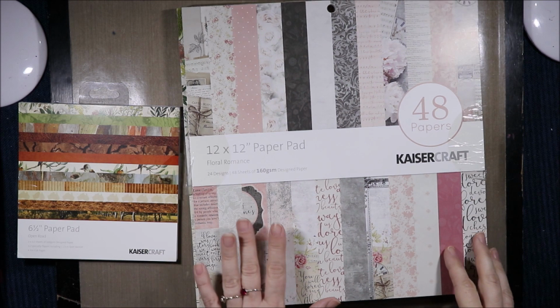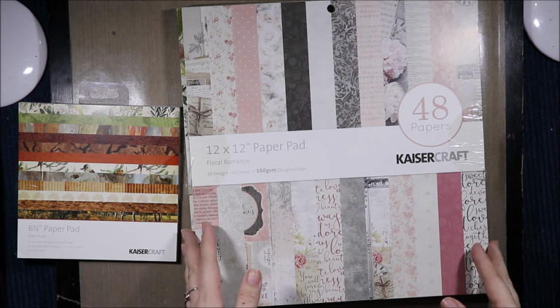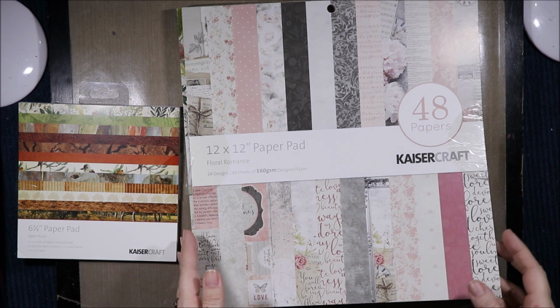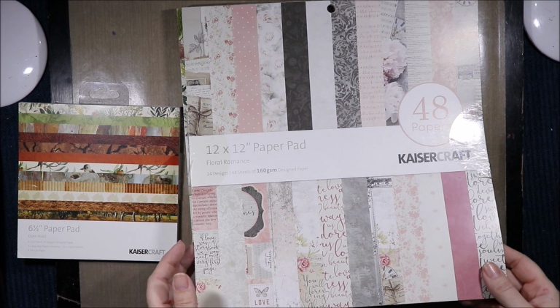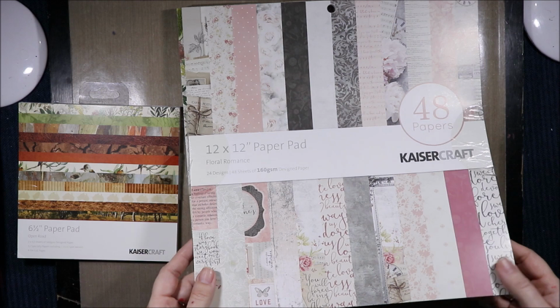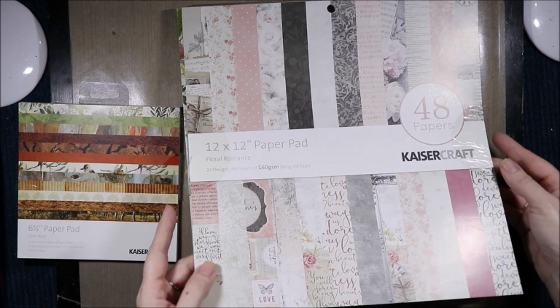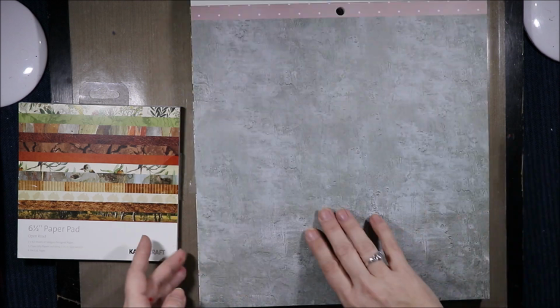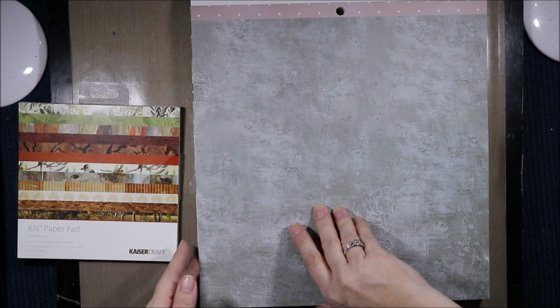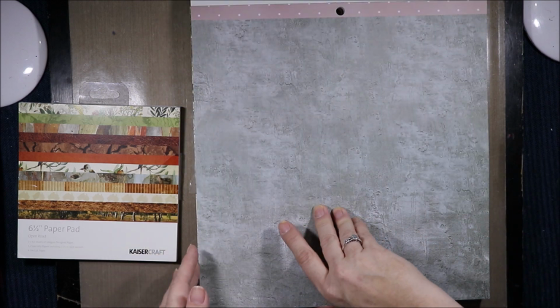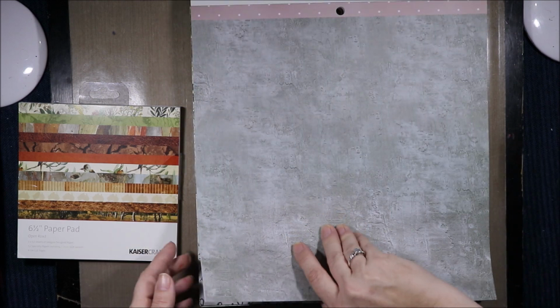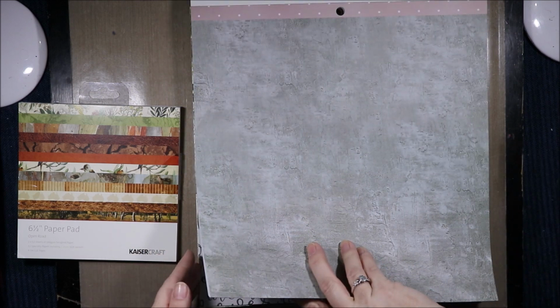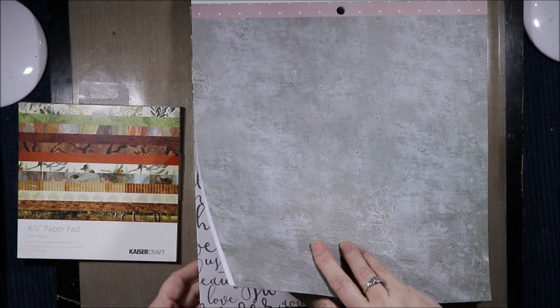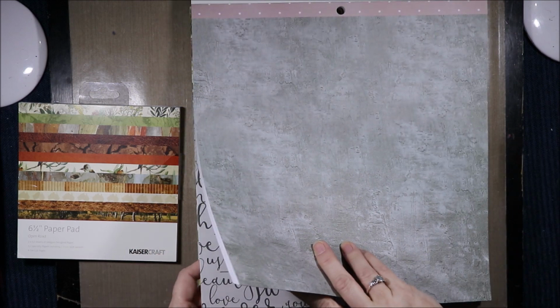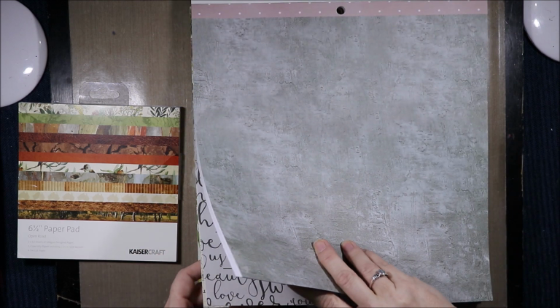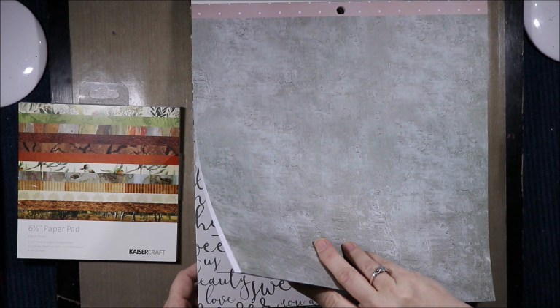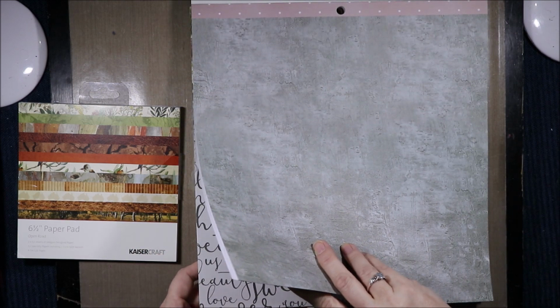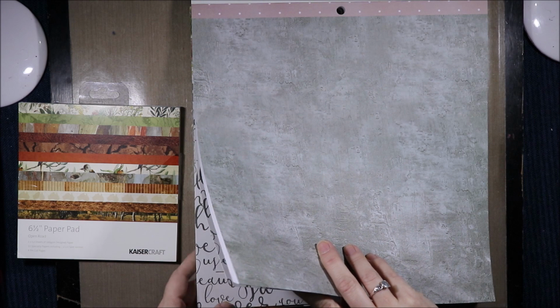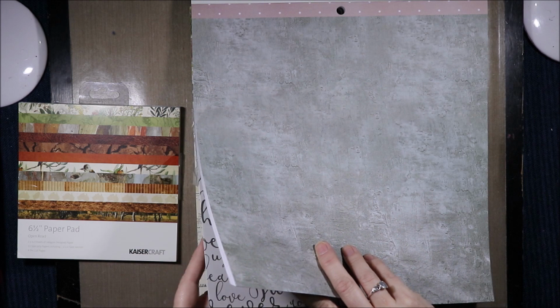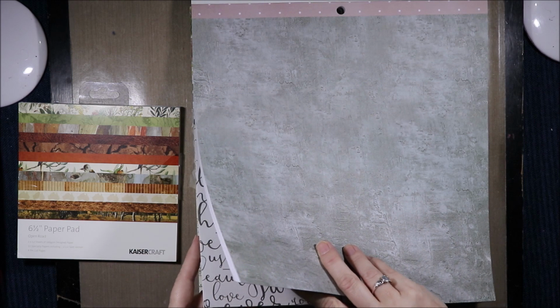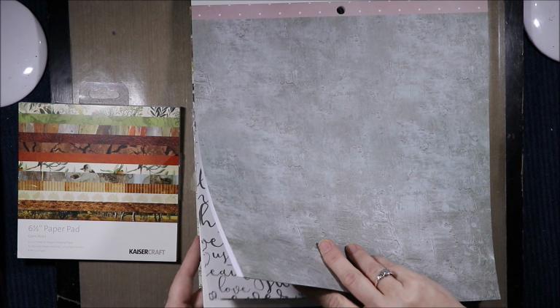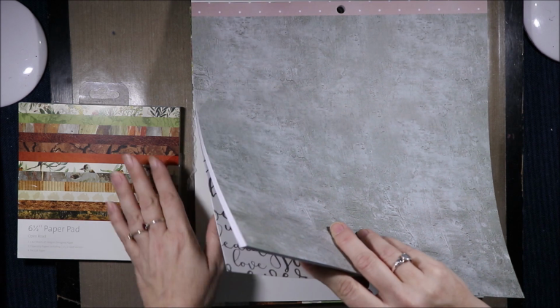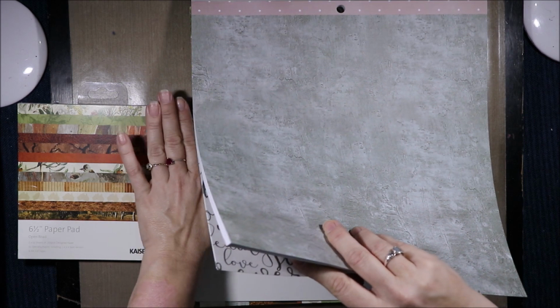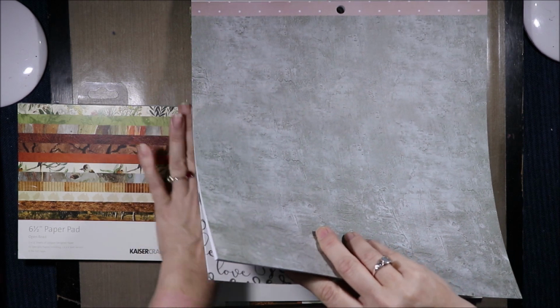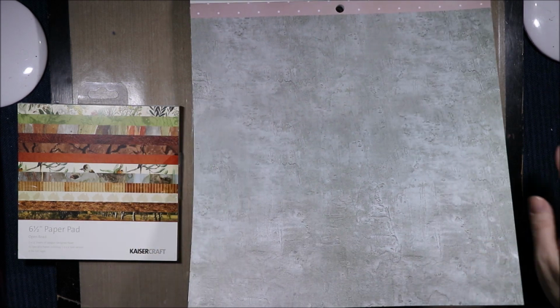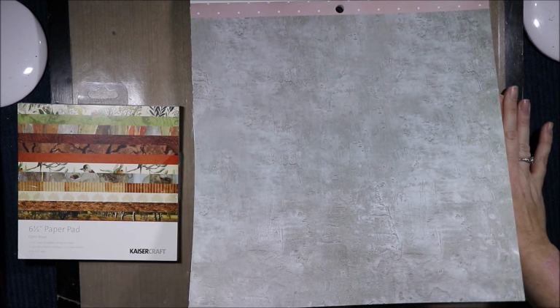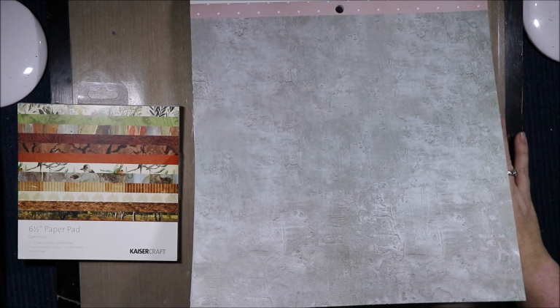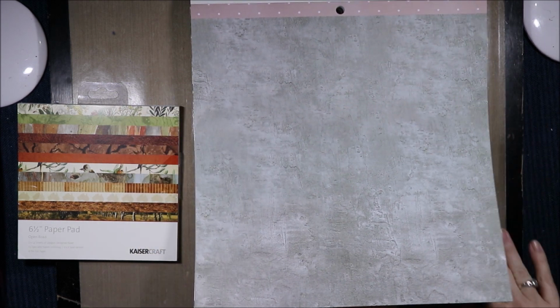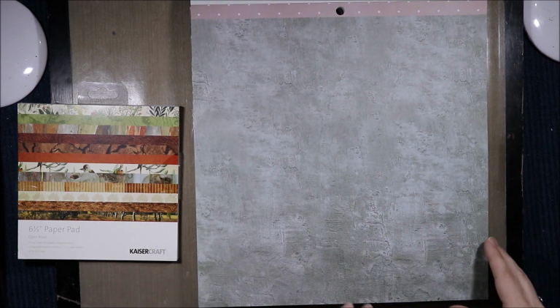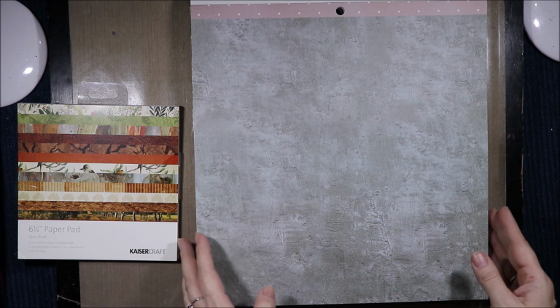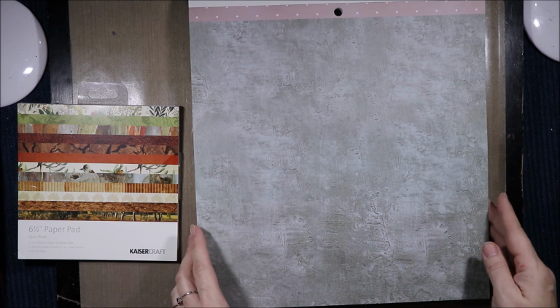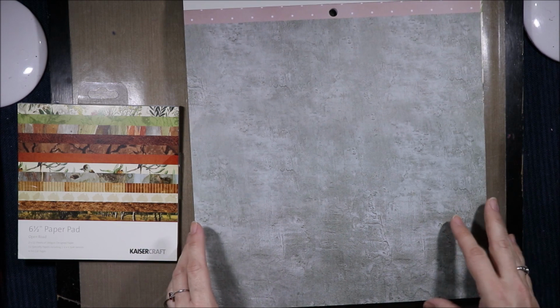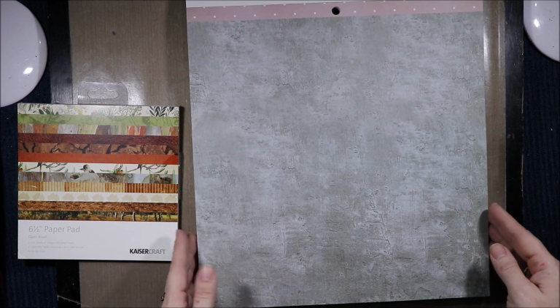This is the Floral Romance pad and I've cut them open but I have yet to look inside them so I don't know what they're like. They were on sale and then they were 40% off — I can't remember — so 25, 30 or 40% off and then another 40% off.